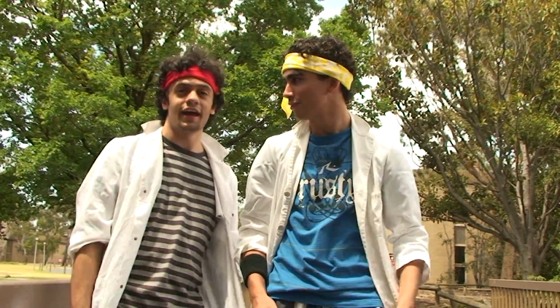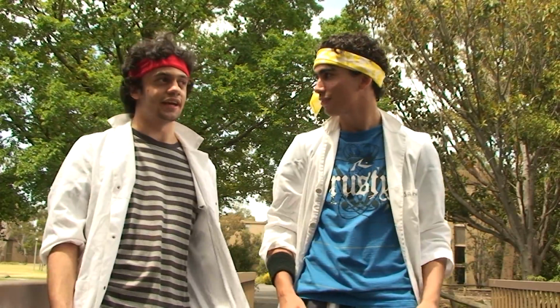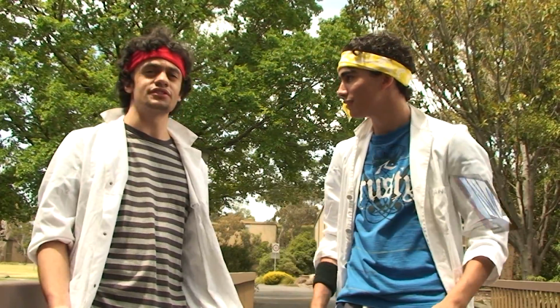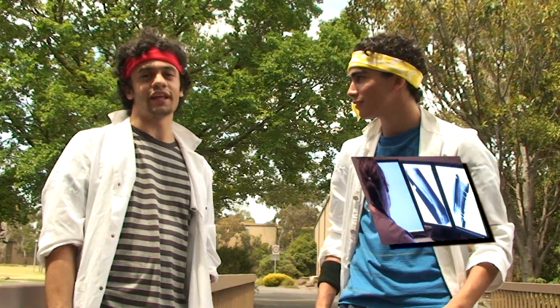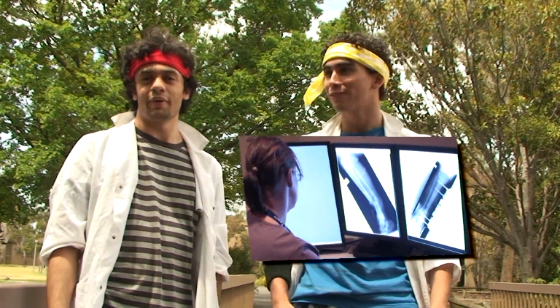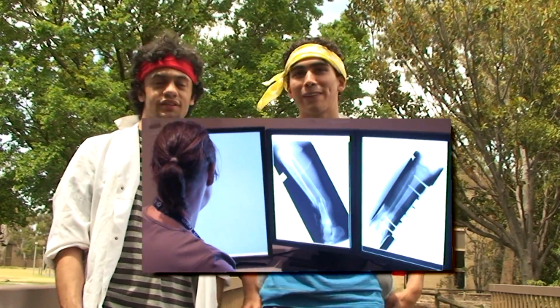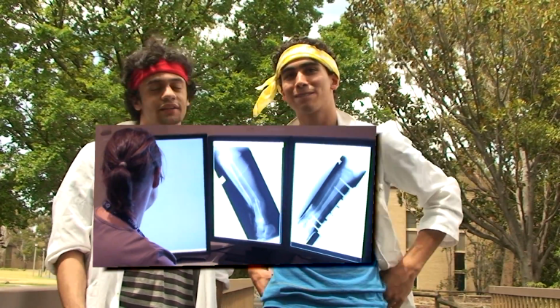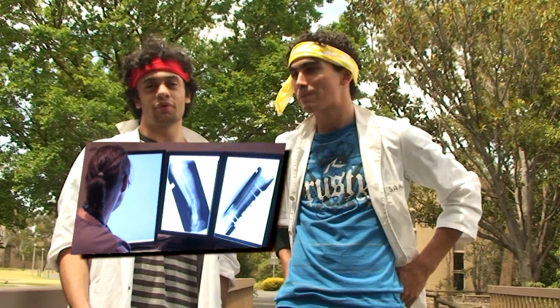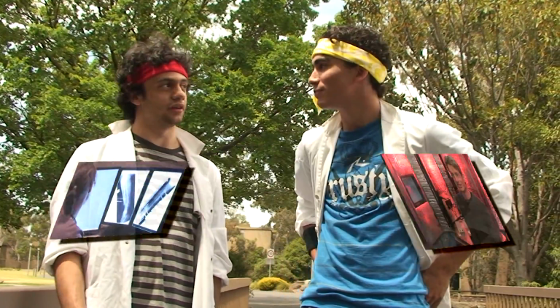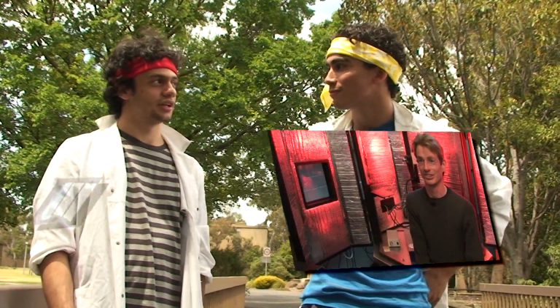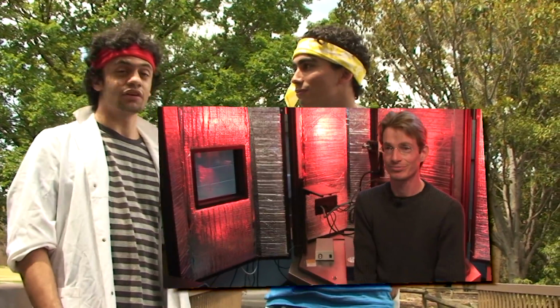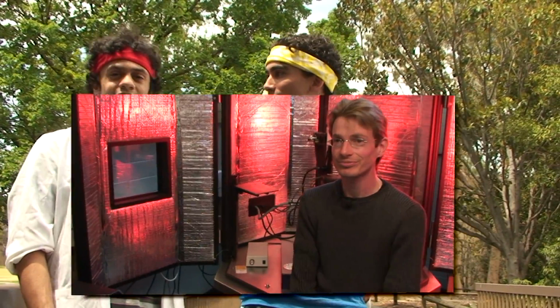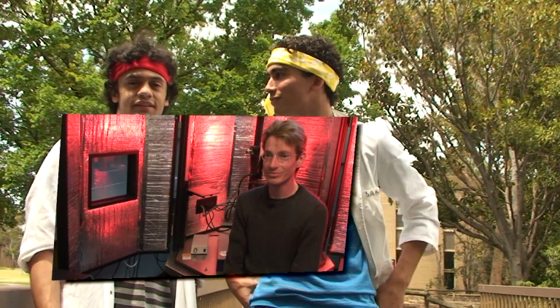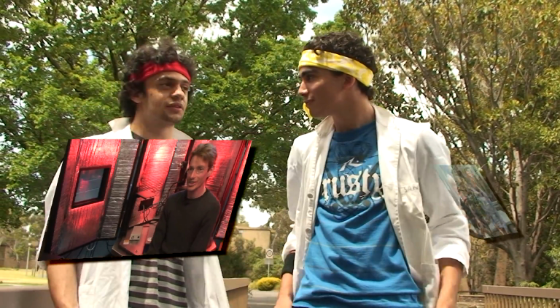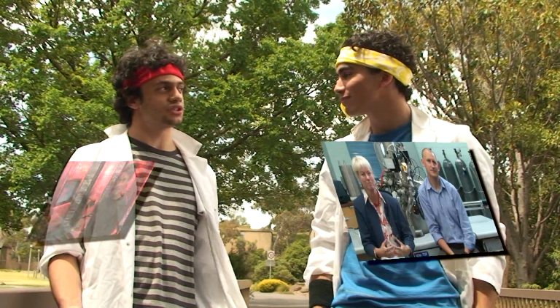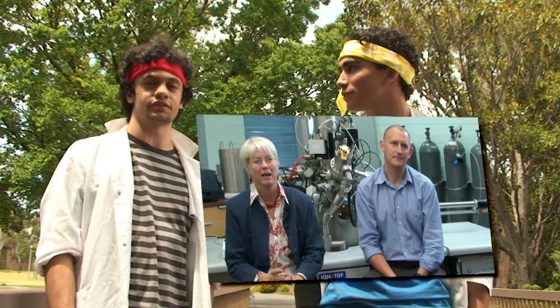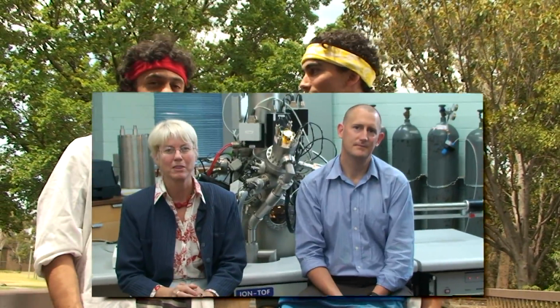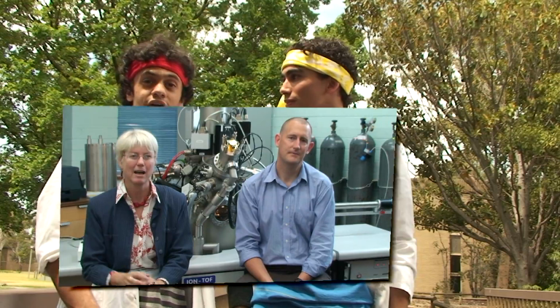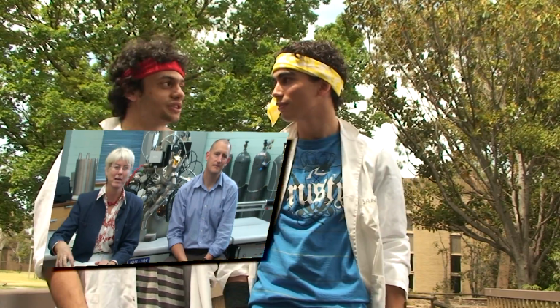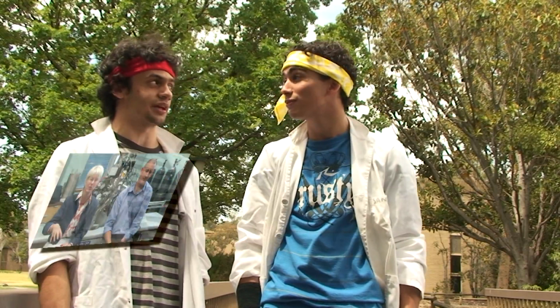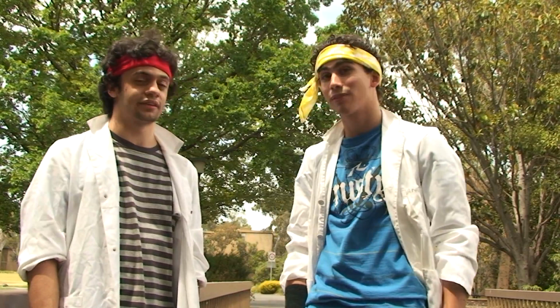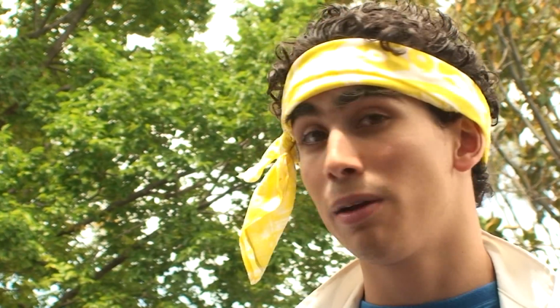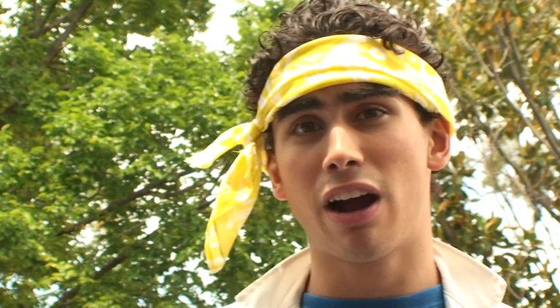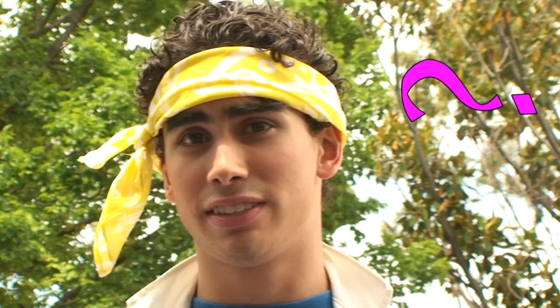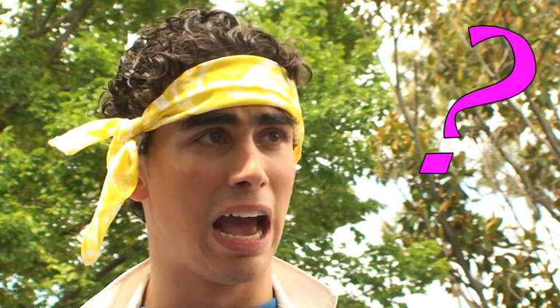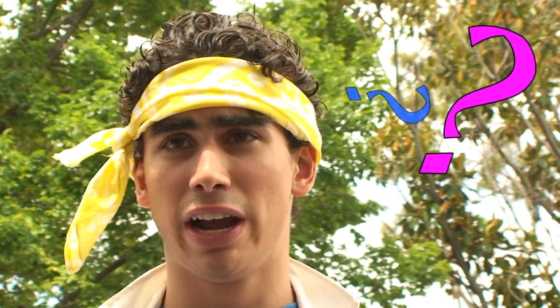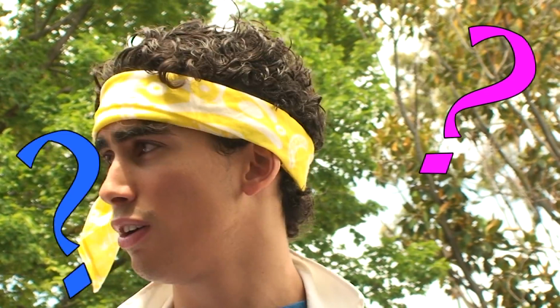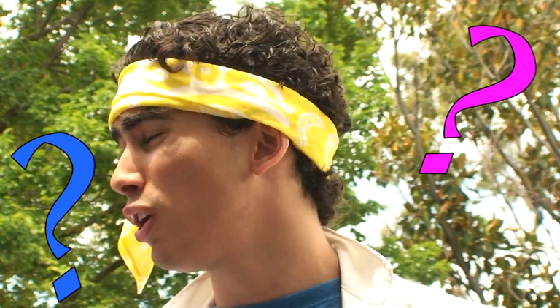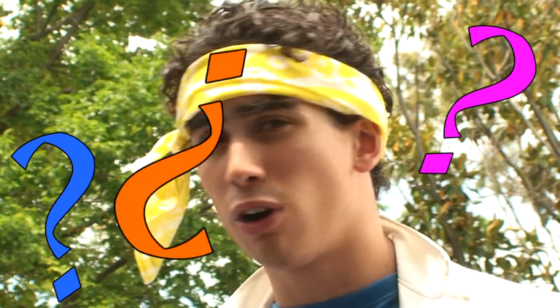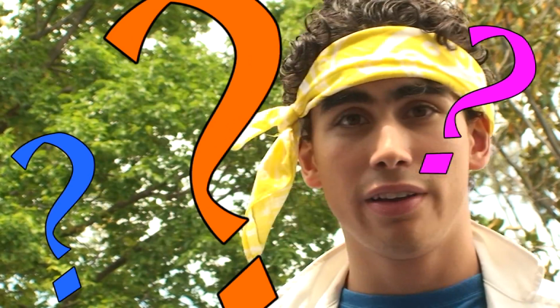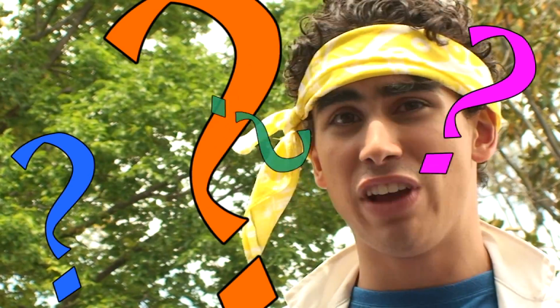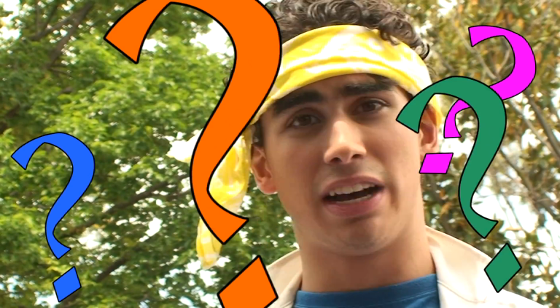X-rays are used every day by doctors to diagnose broken bones. They're also used by scientists to examine the structure of crystals, or even watch an insect breathe. But what are X-rays? How are they created? What are they from? And what advancements are there?